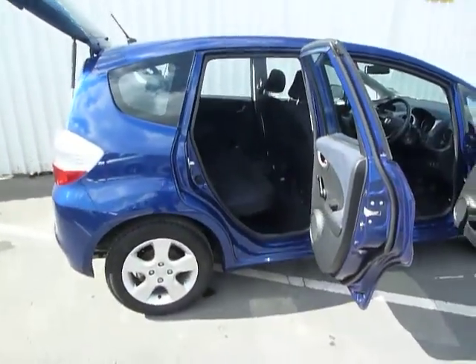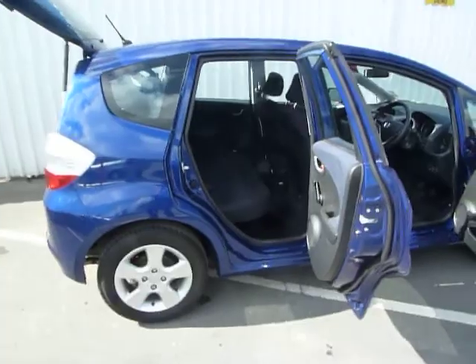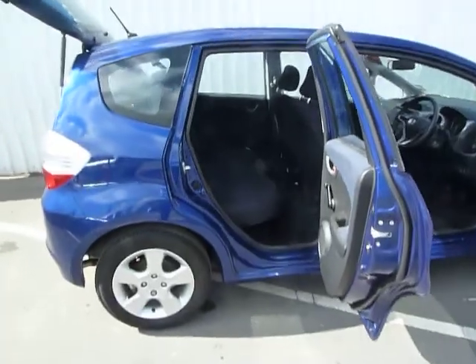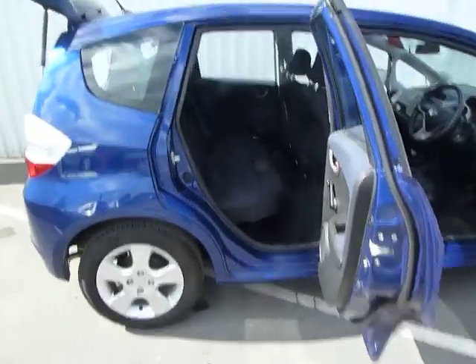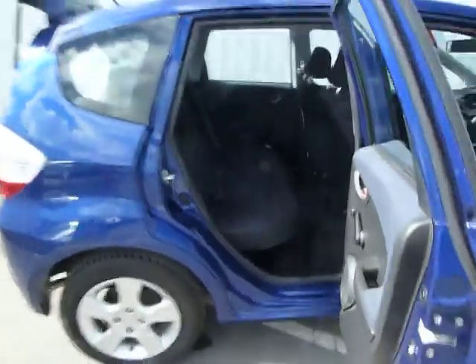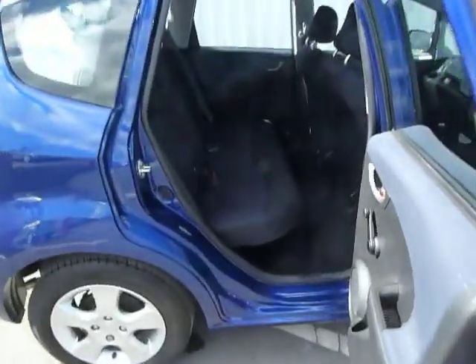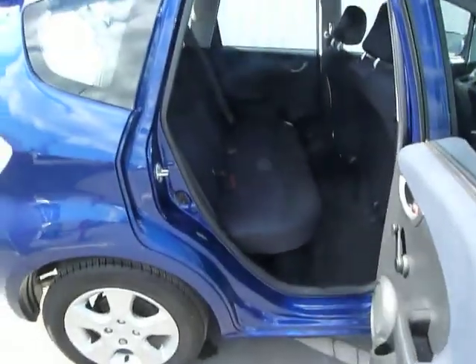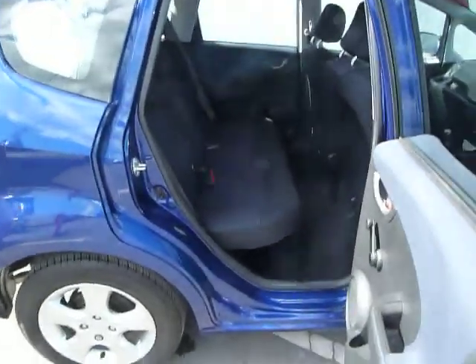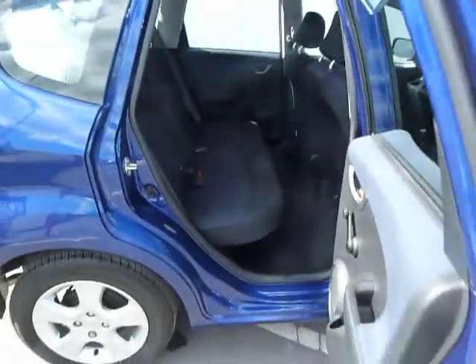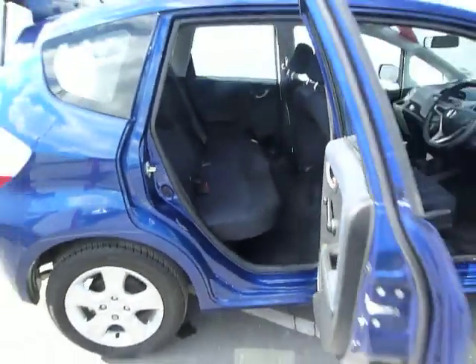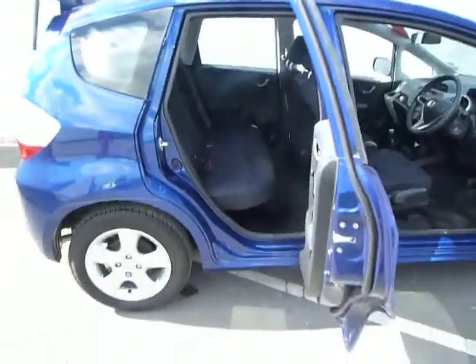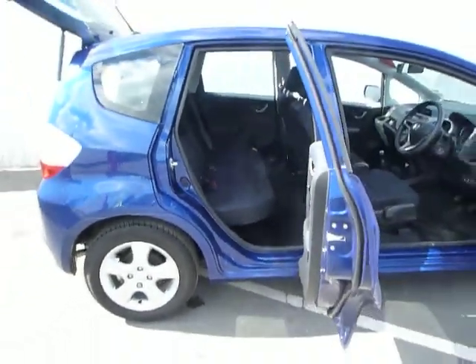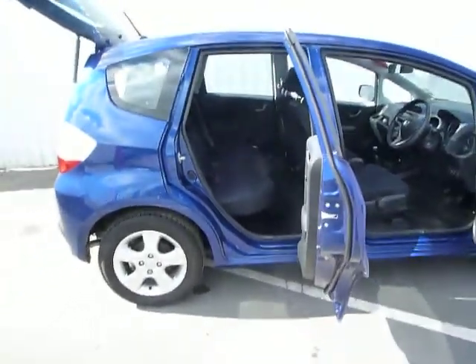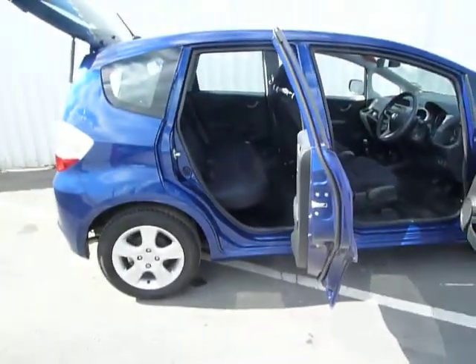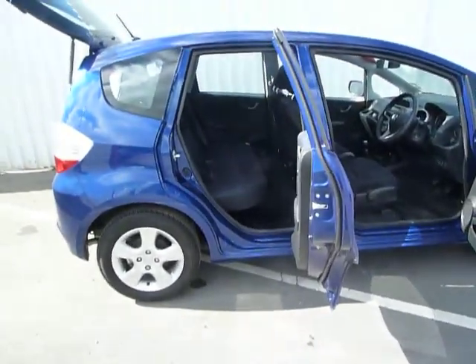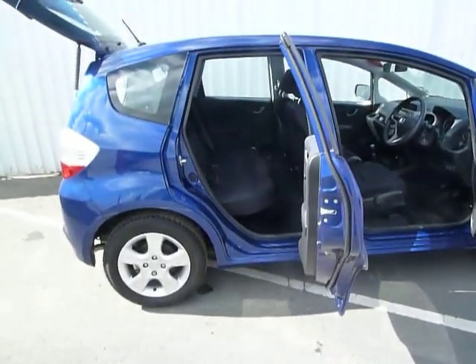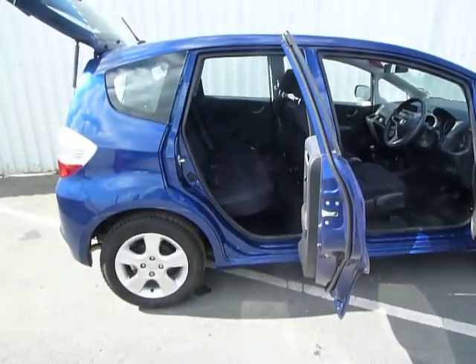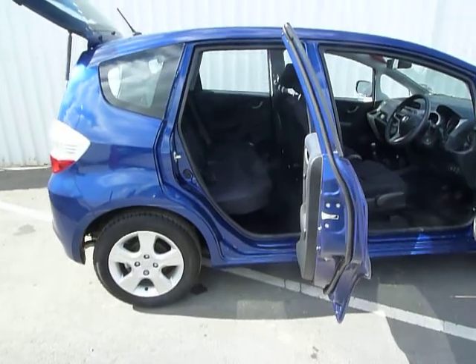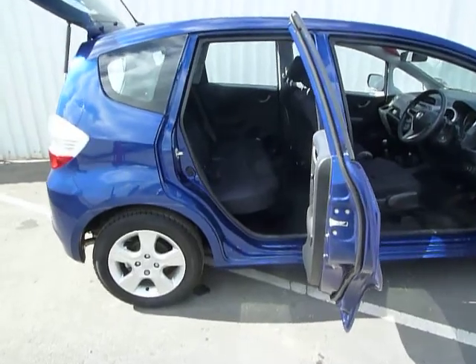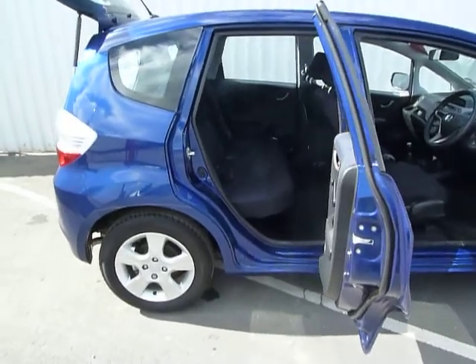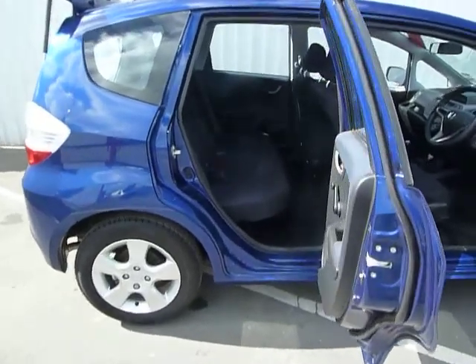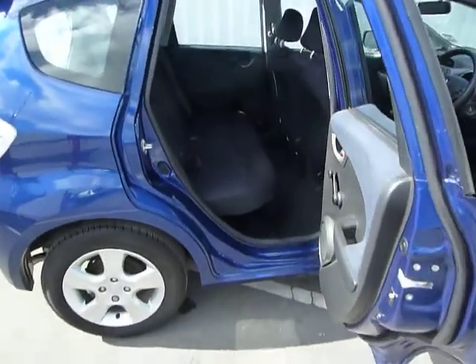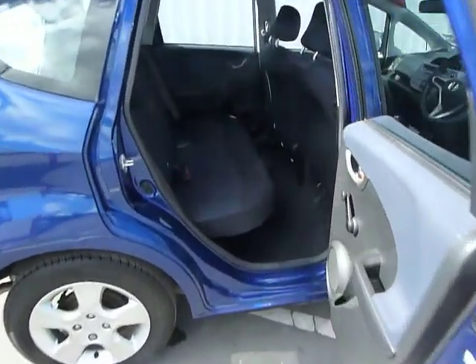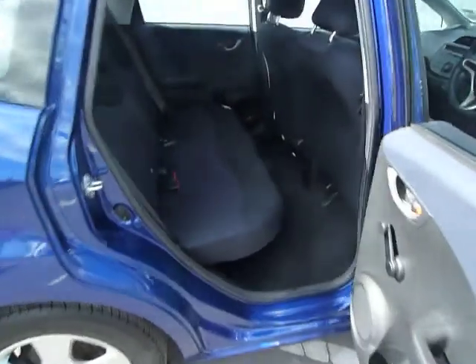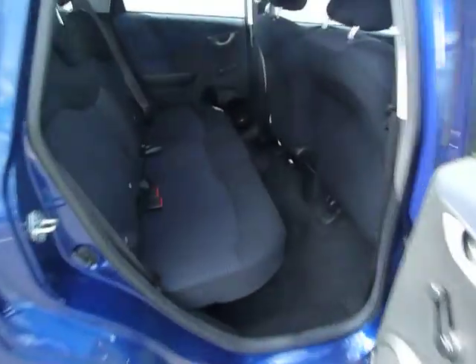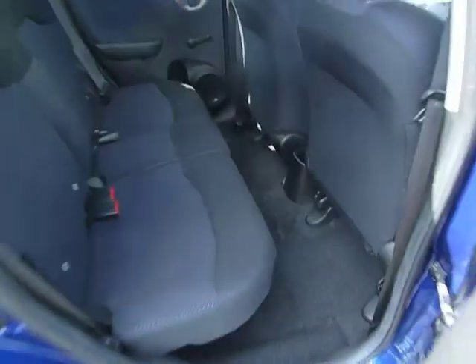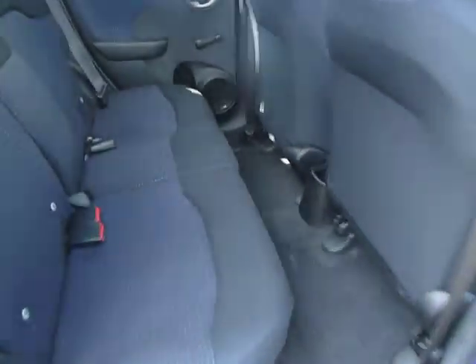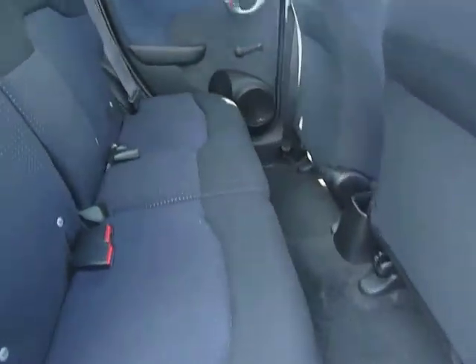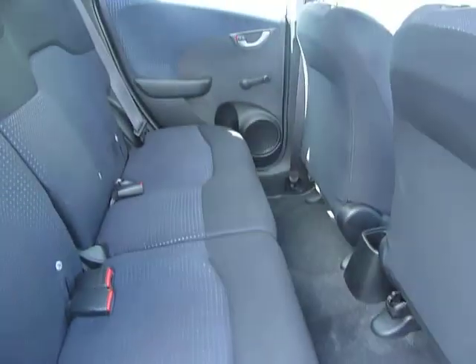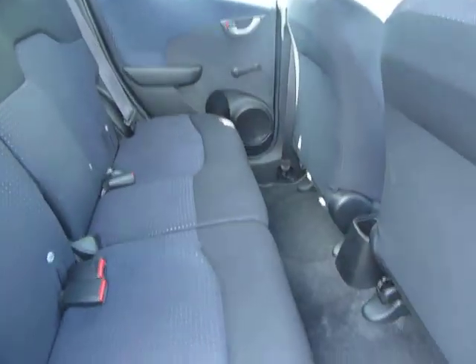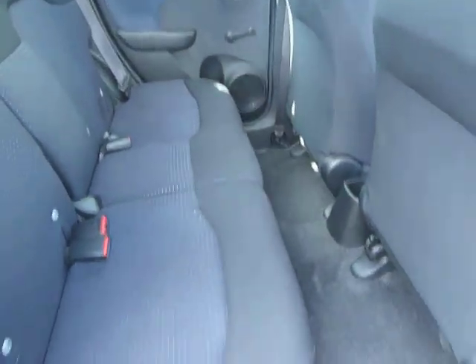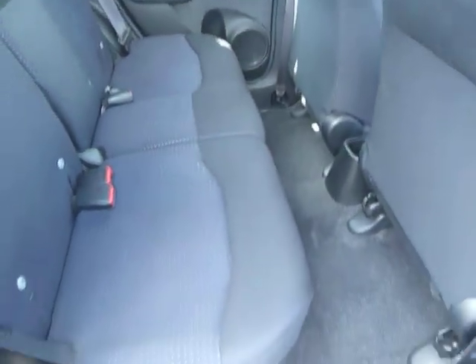Now into the back — one thing that you've got to love about the Jazz is the doors open nice and wide. The rear doors almost open to a 90 degree angle, making it very easy to get in and out. There's lots of room in the back.